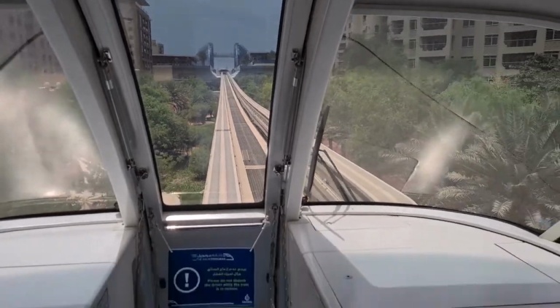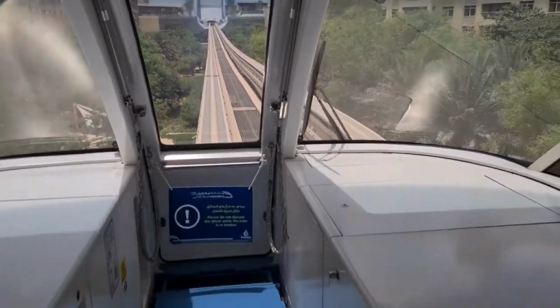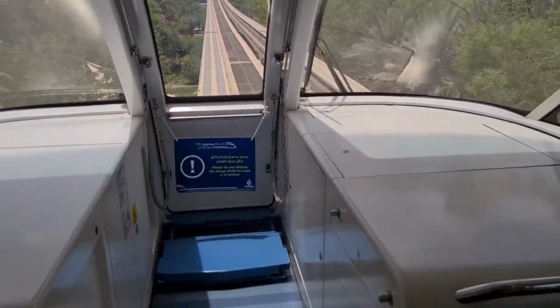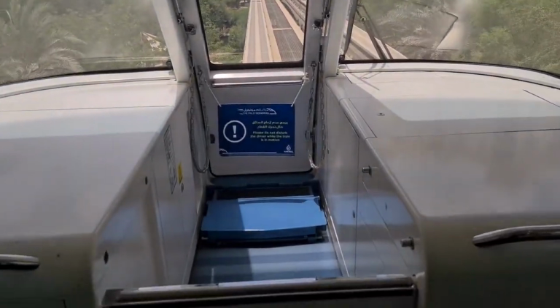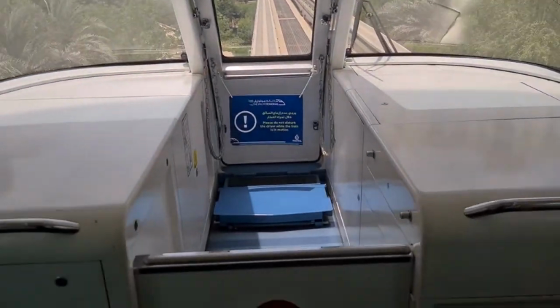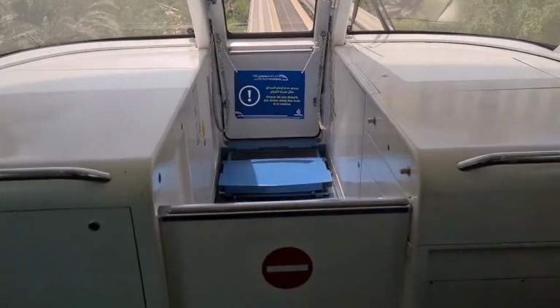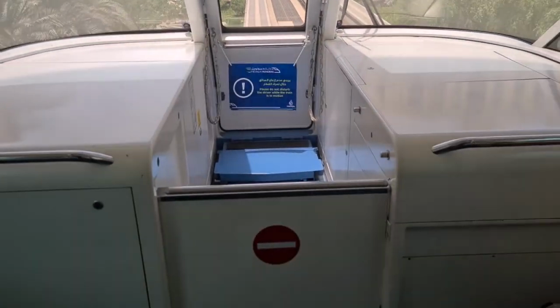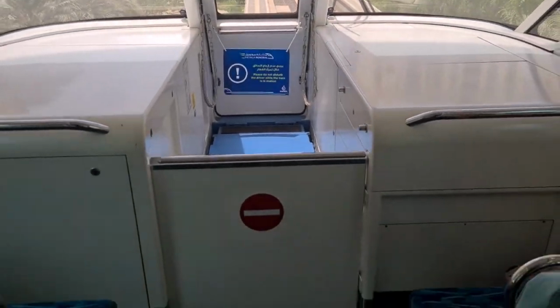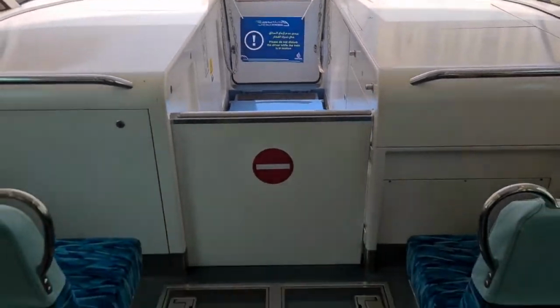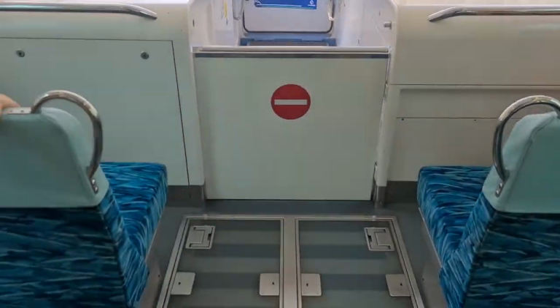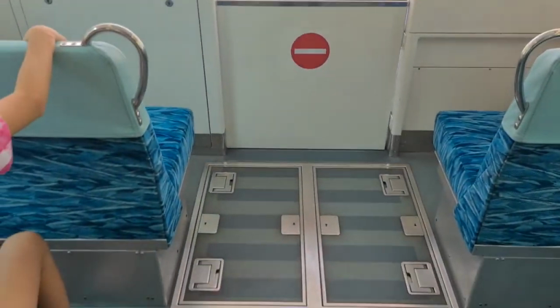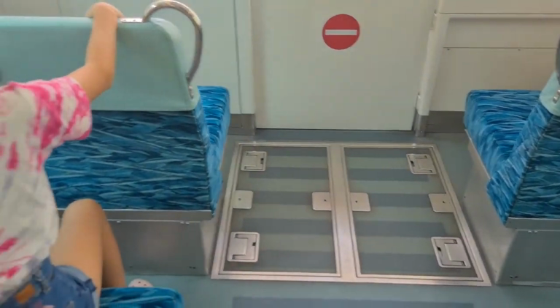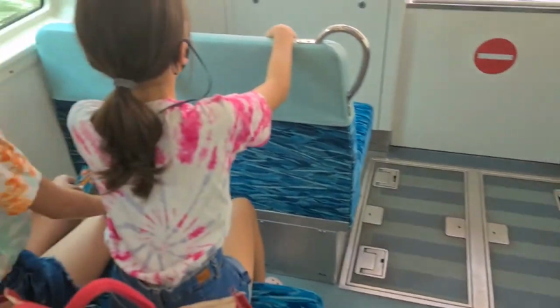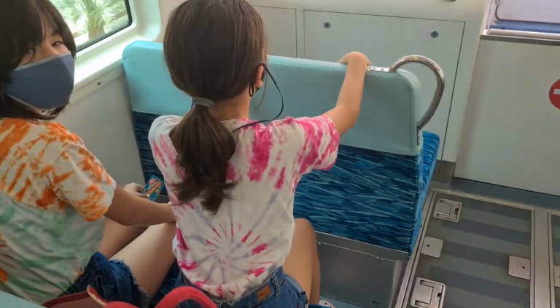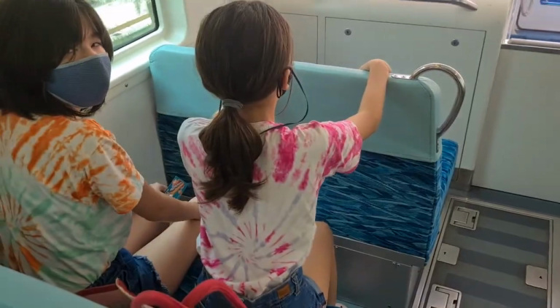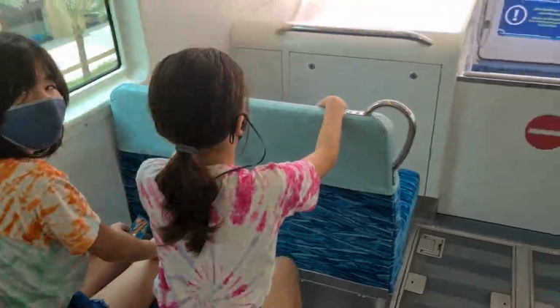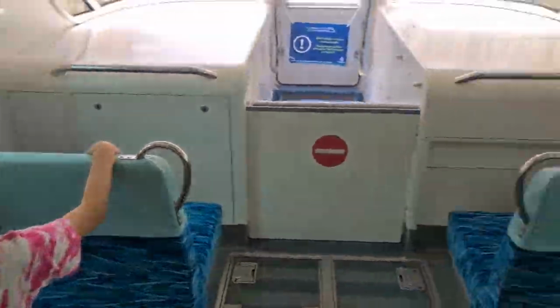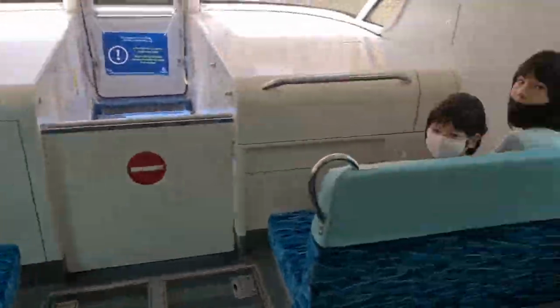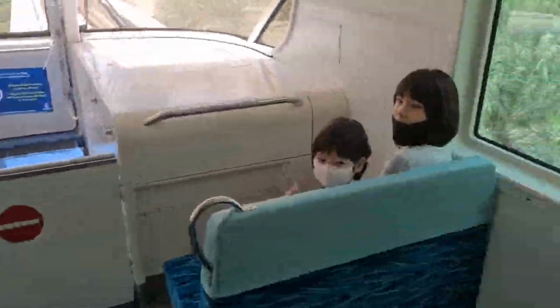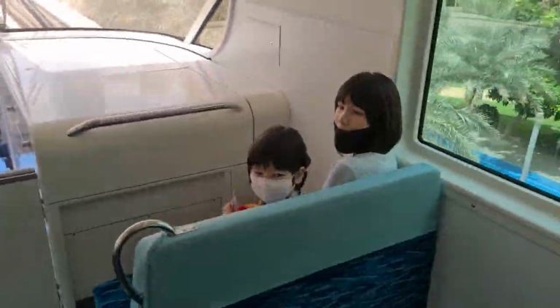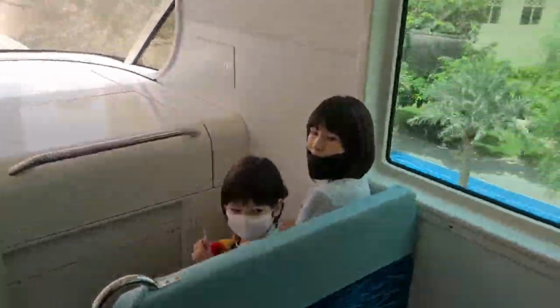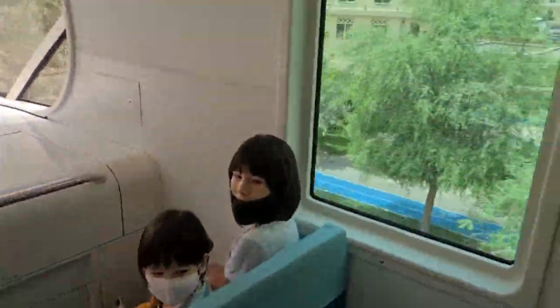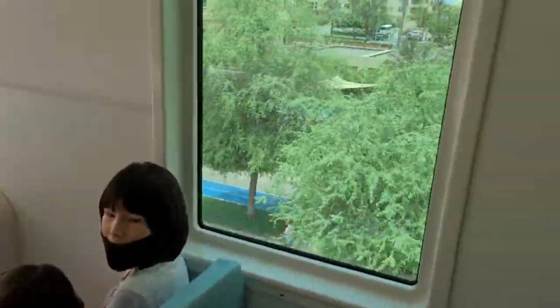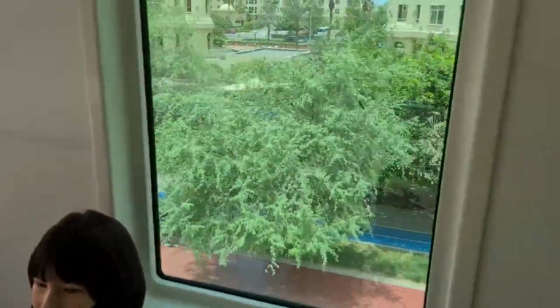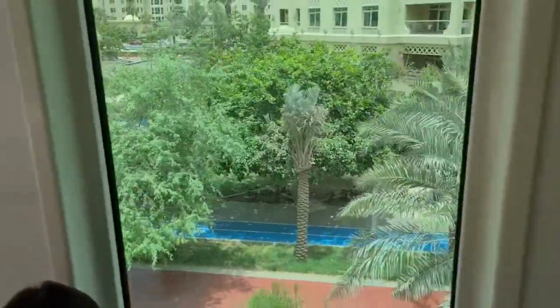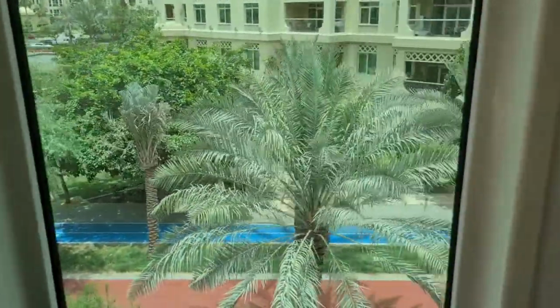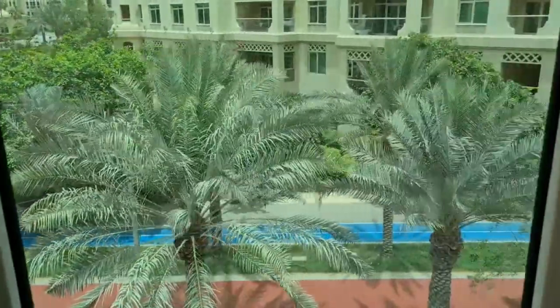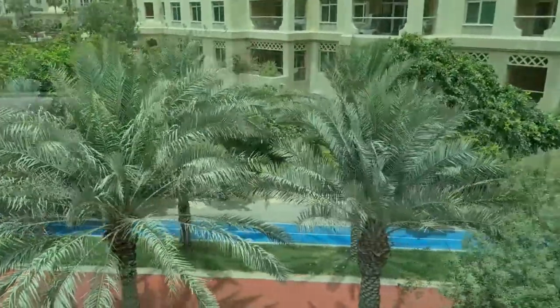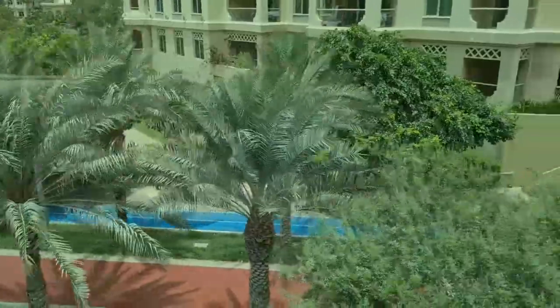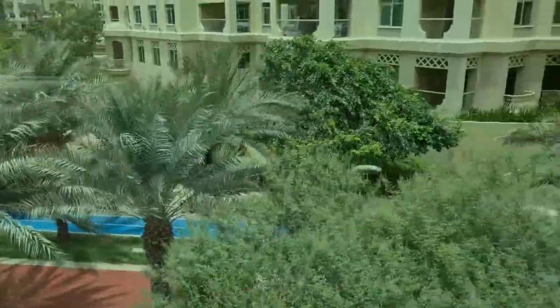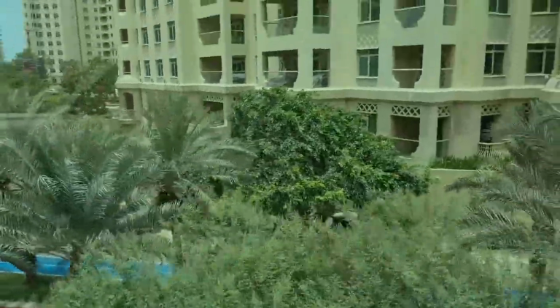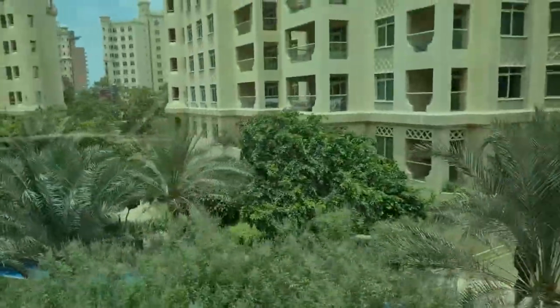And we're right at the end of the monorail. This is the last car. So we can see everything around us. It's a beautiful Palm Jumeirah.